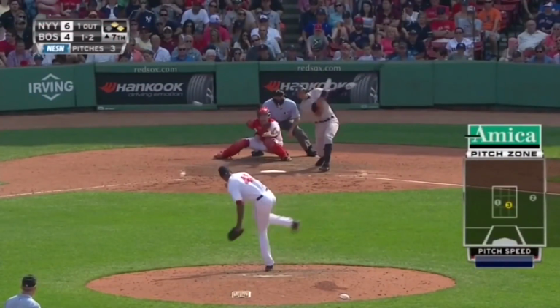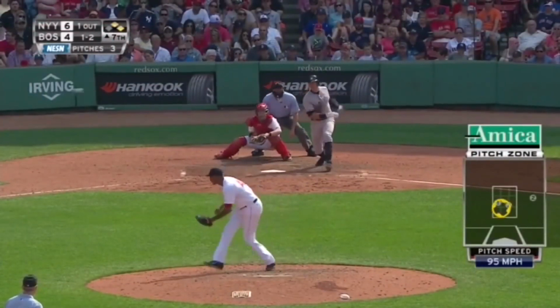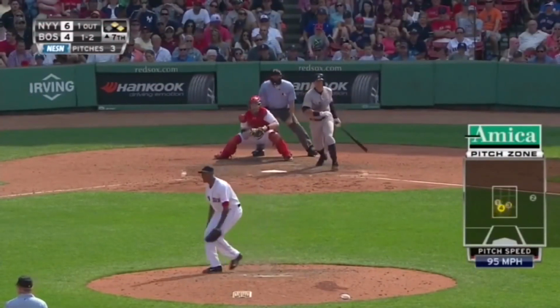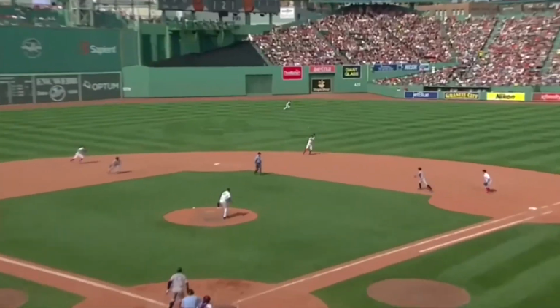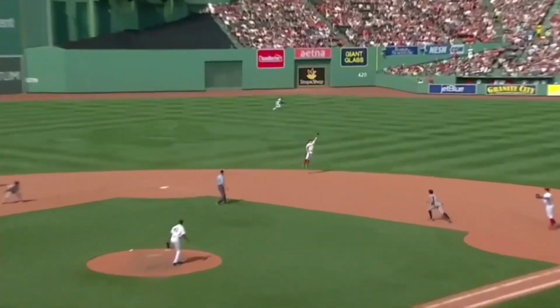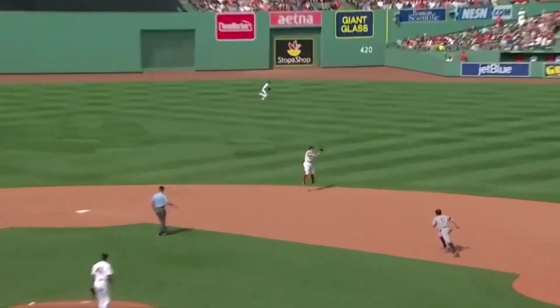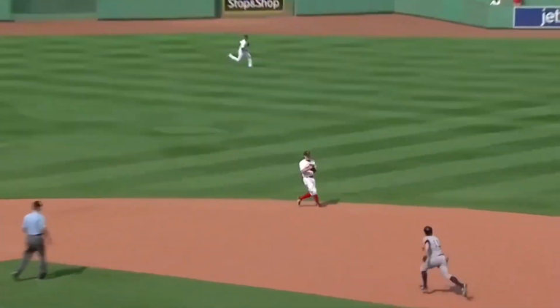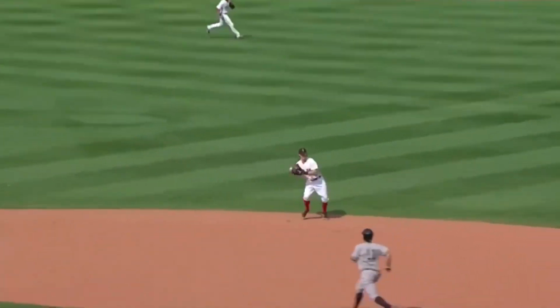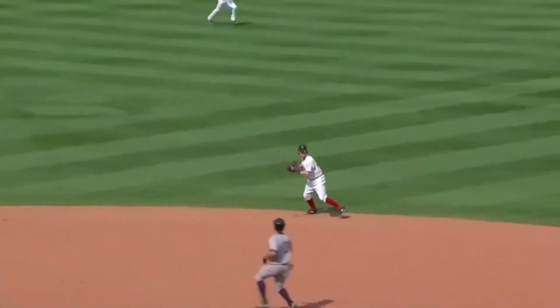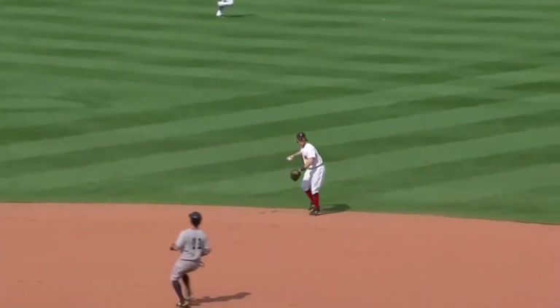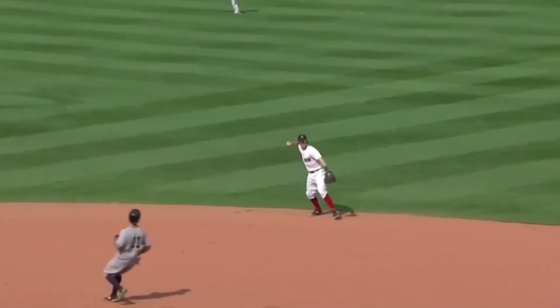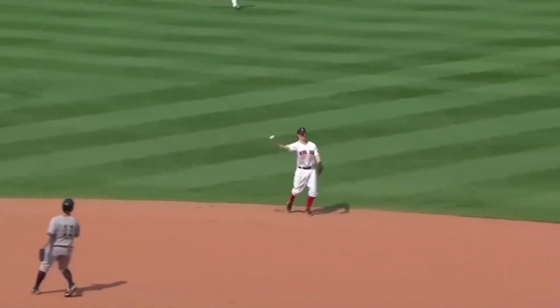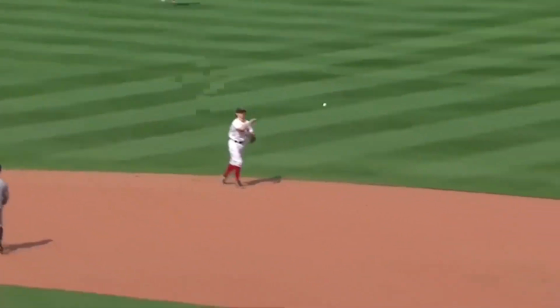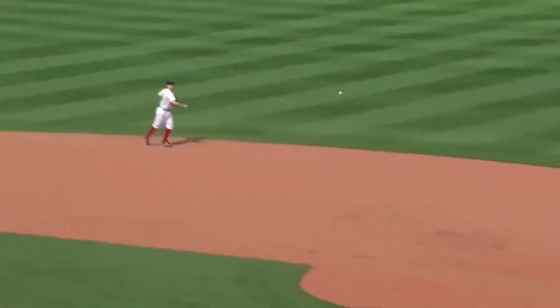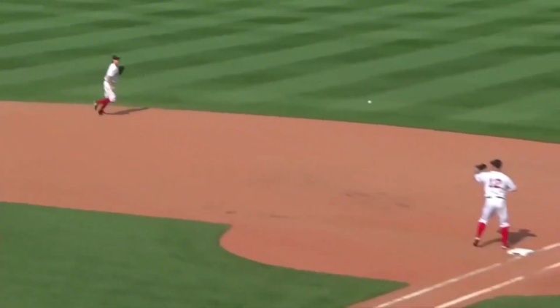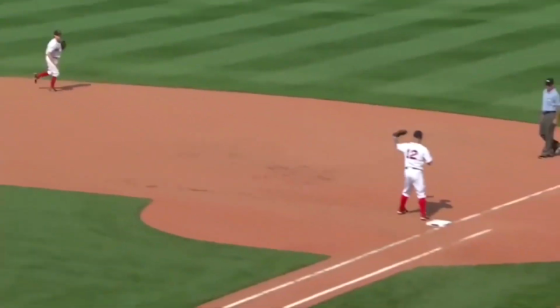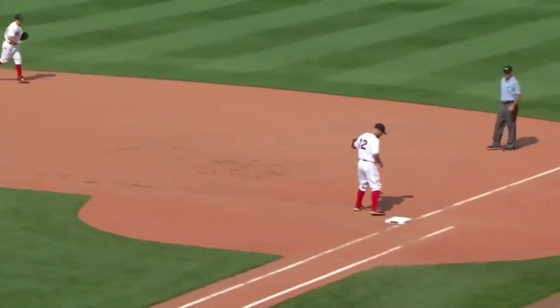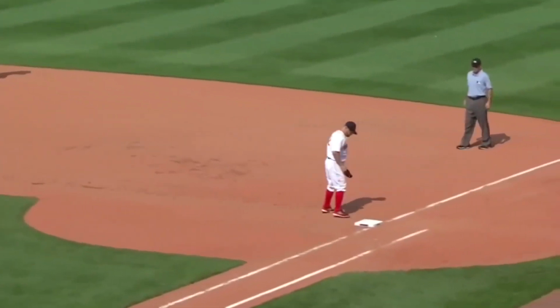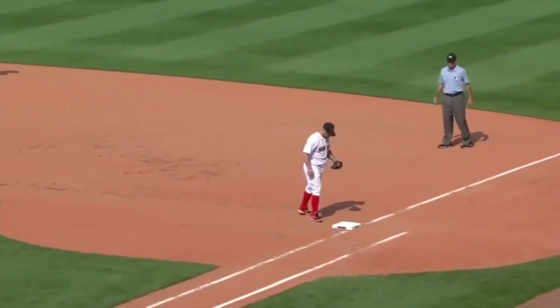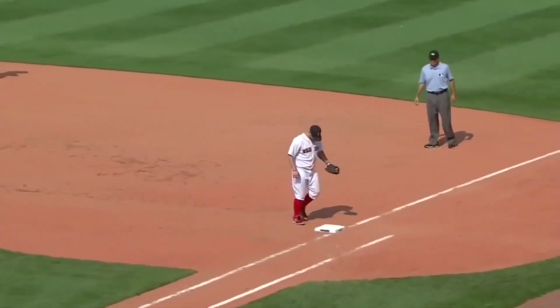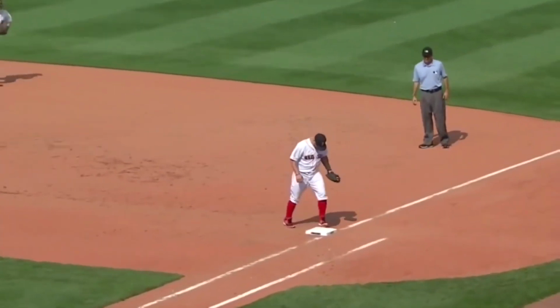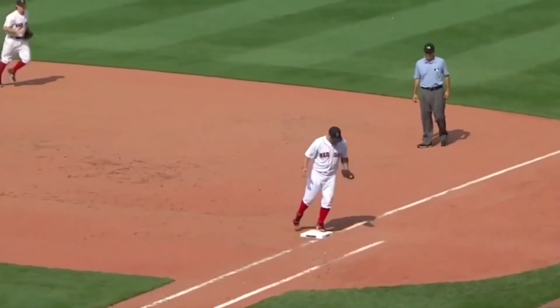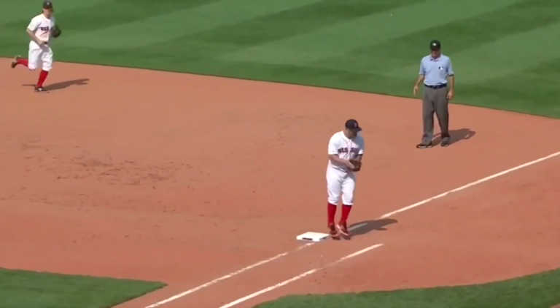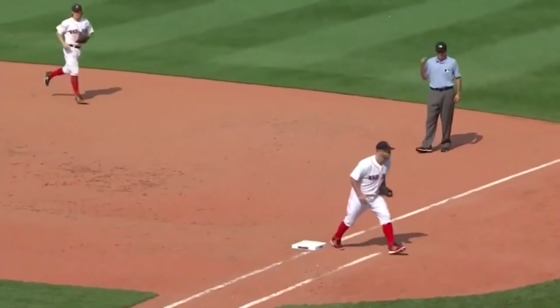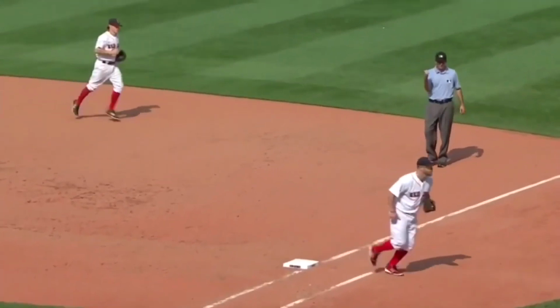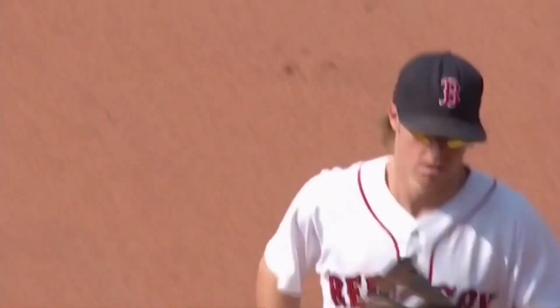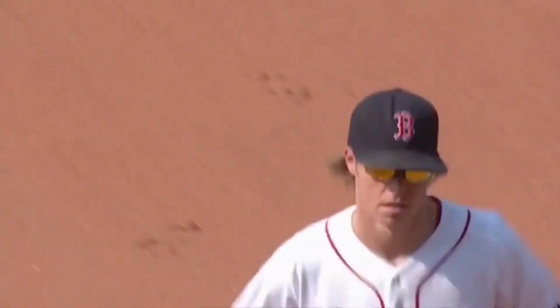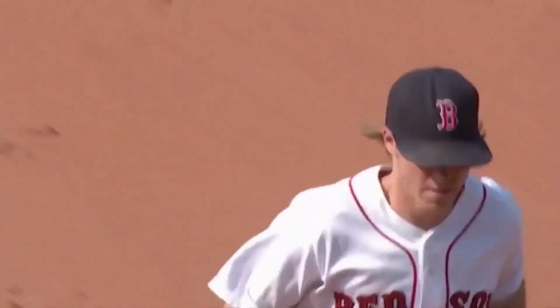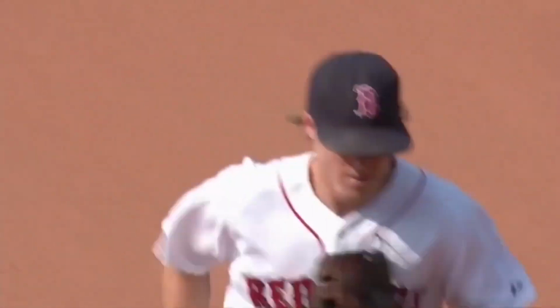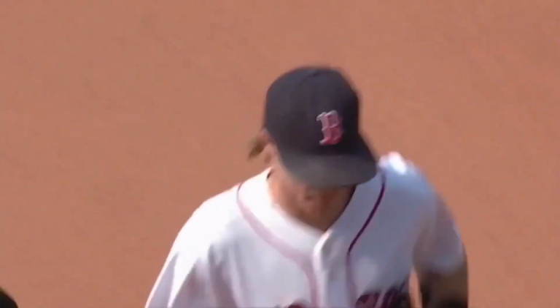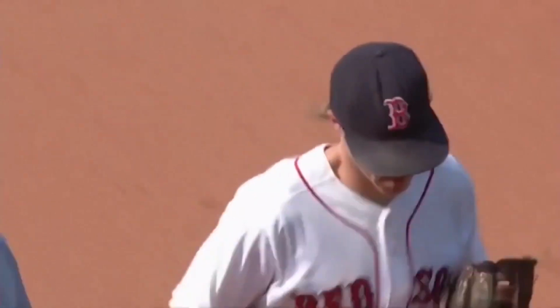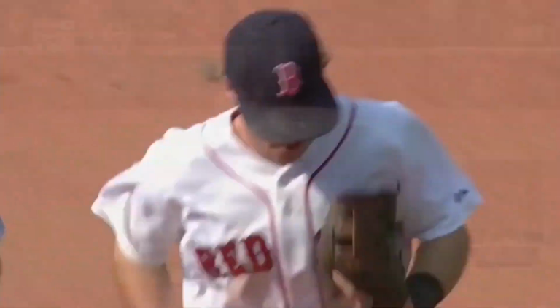One-two pitch, lined, caught by Holt. They'll go to first base for a double play that will end this inning. So a big play right there.